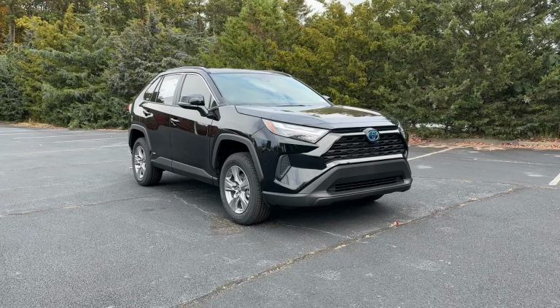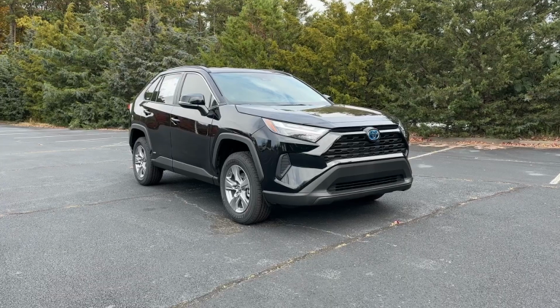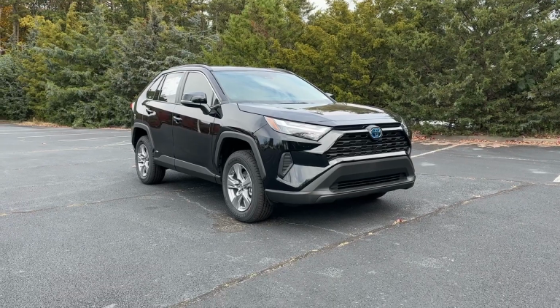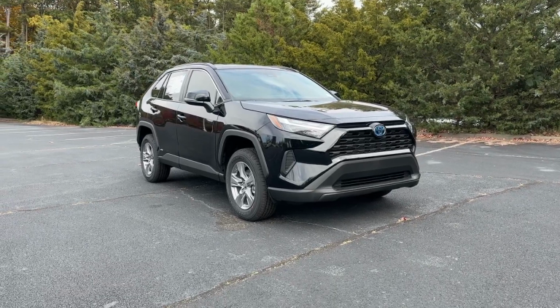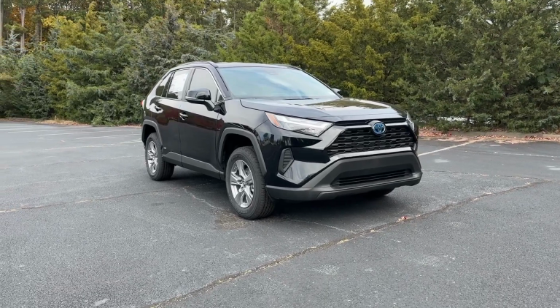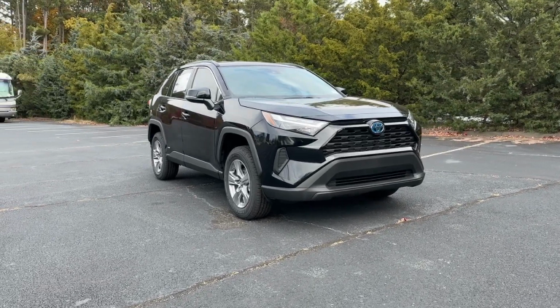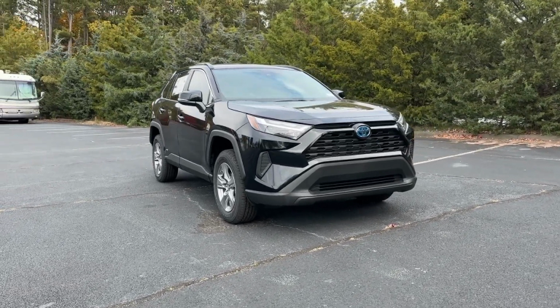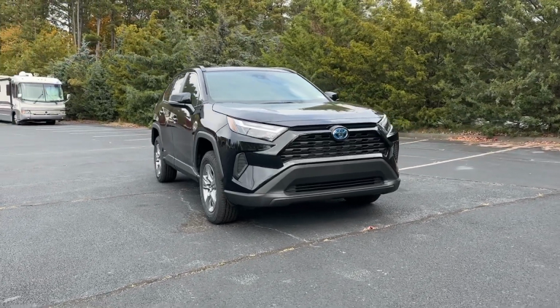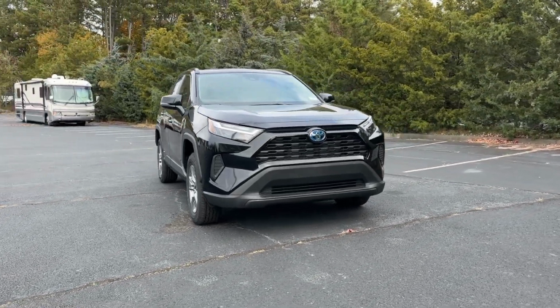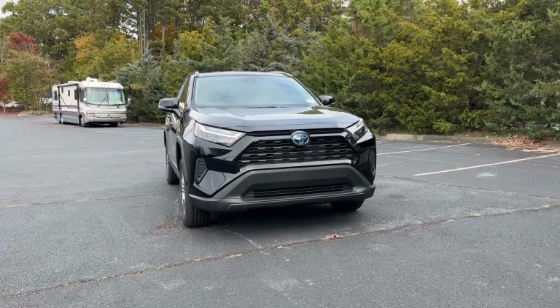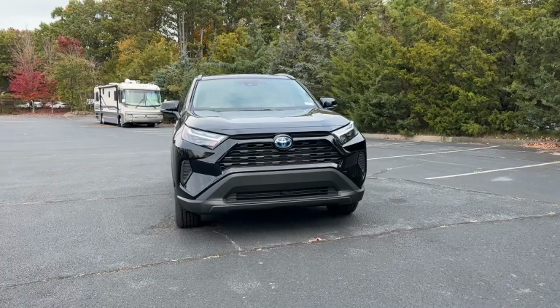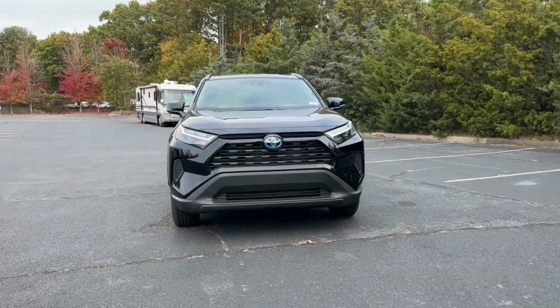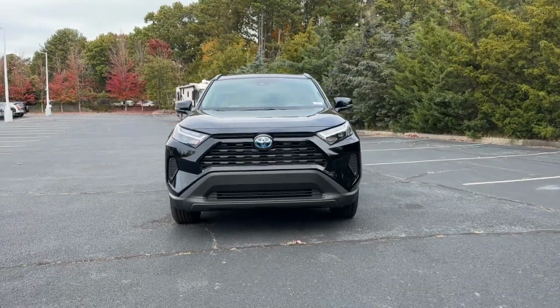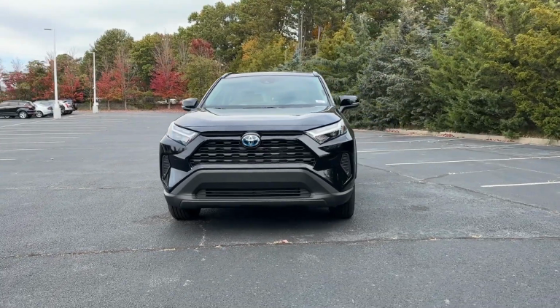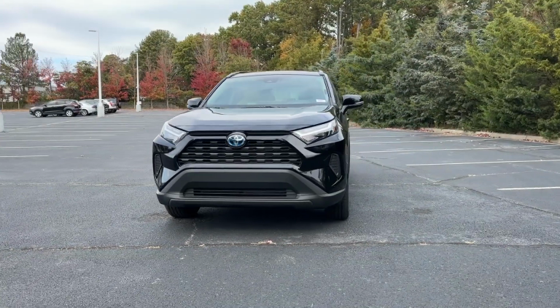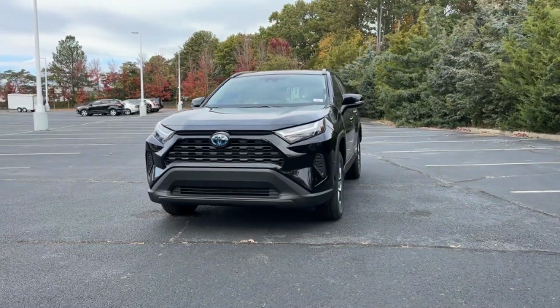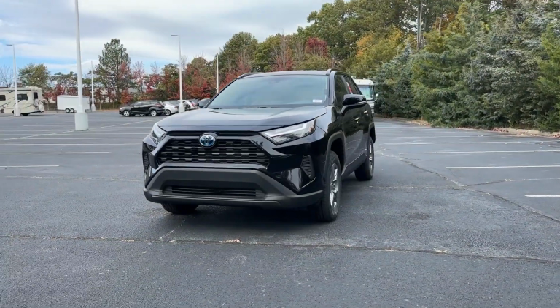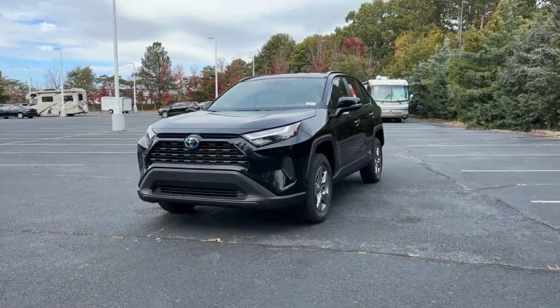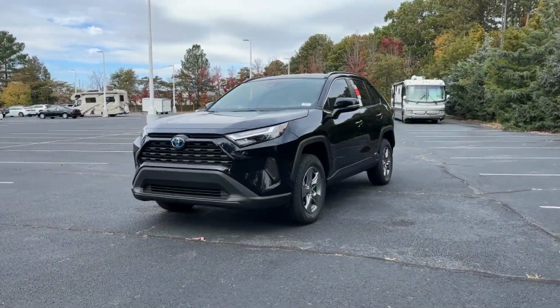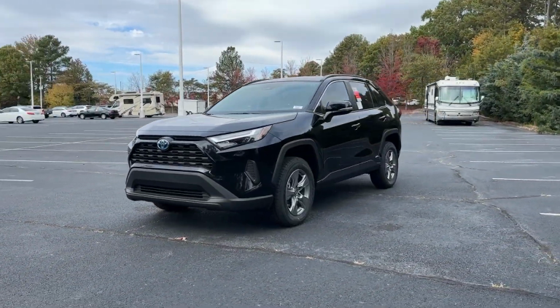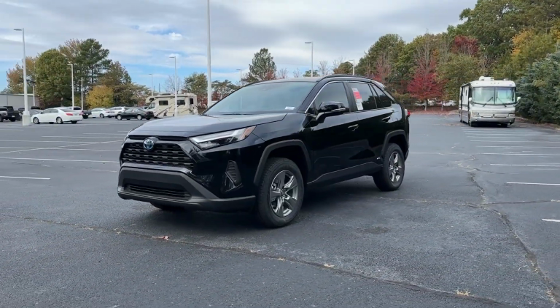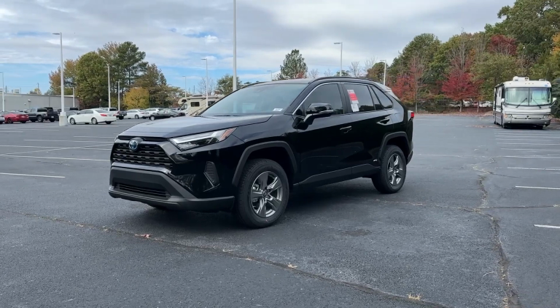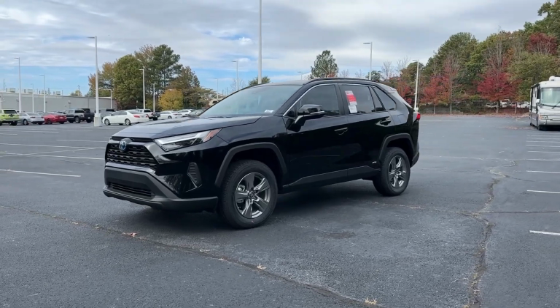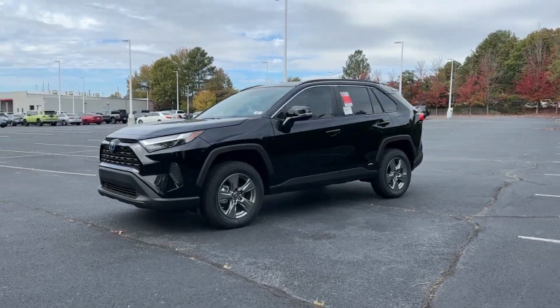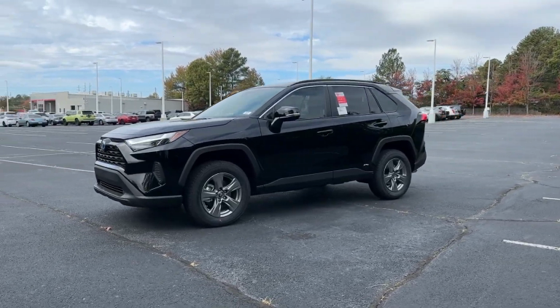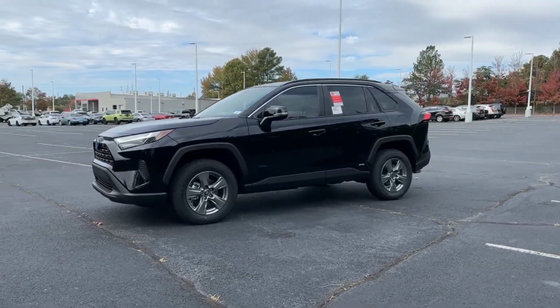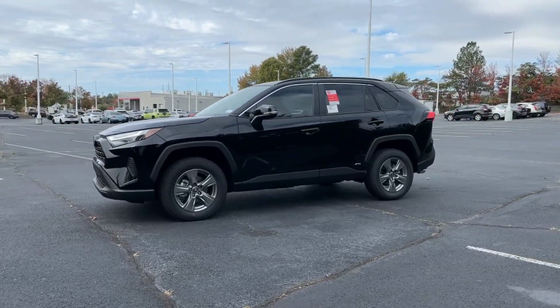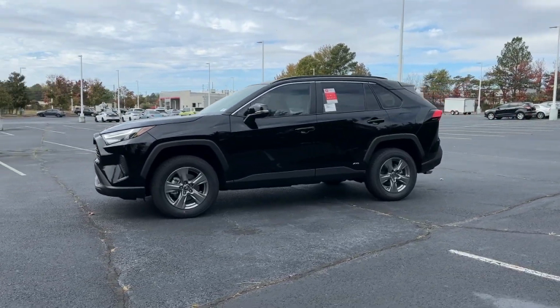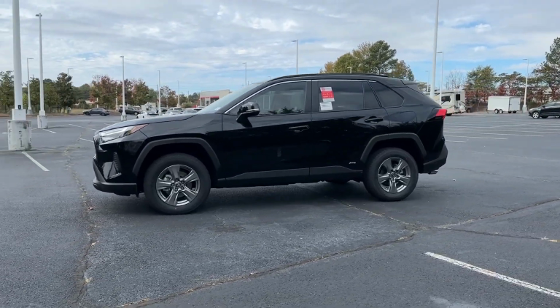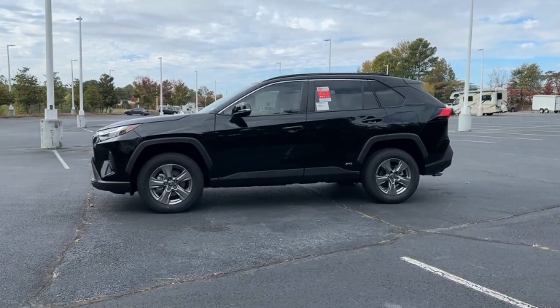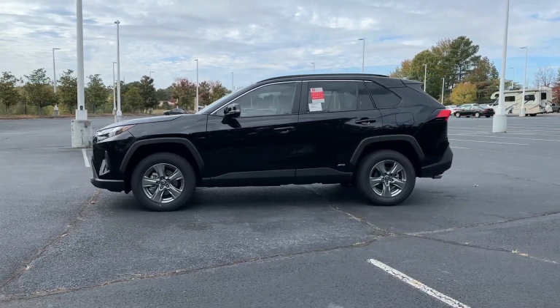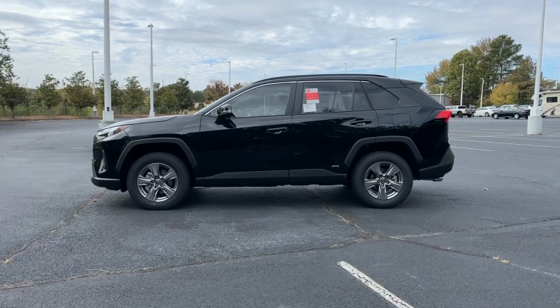Enjoy the view of this 2024 Toyota RAV4 Hybrid — get into an SUV that's smart, capable, and has the efficiency to take you boldly into the future. This stylish all-wheel drive RAV4 Hybrid gives you the latest safety and driver assistance technology.